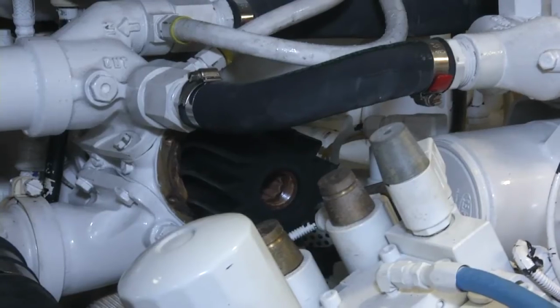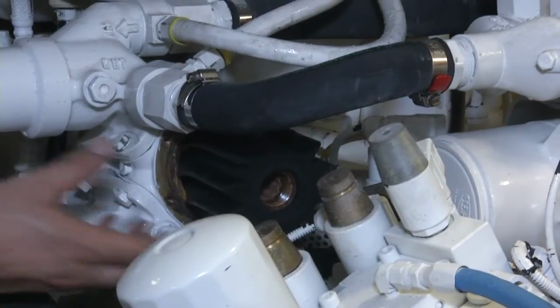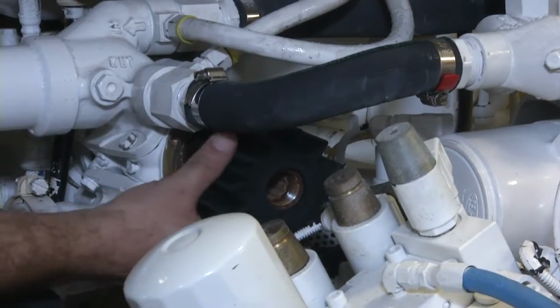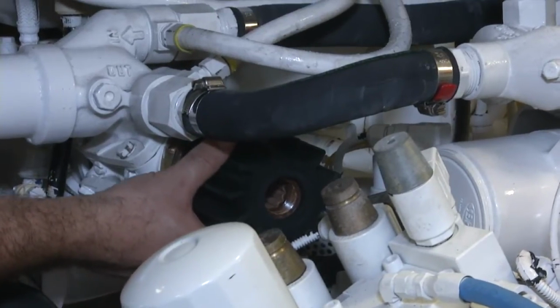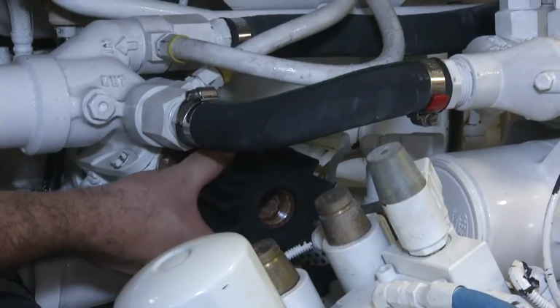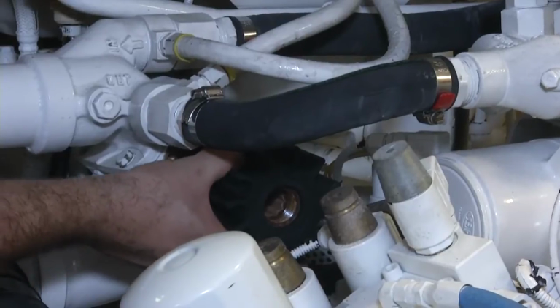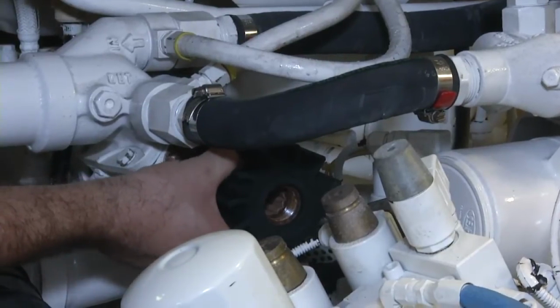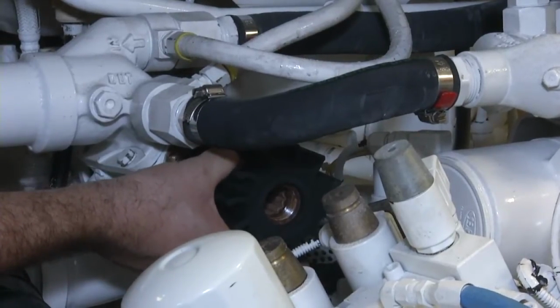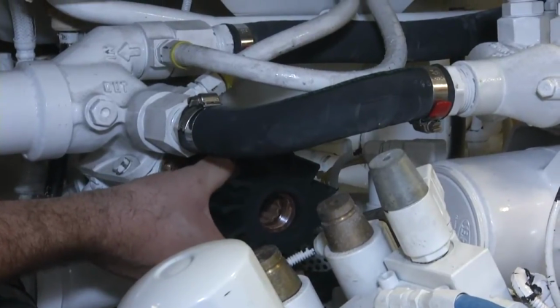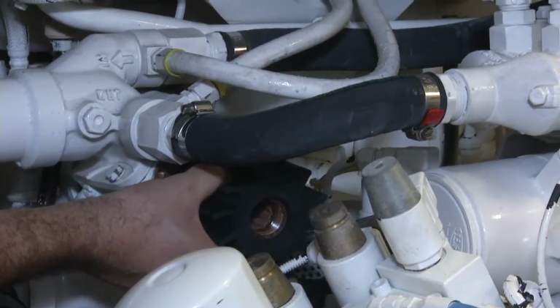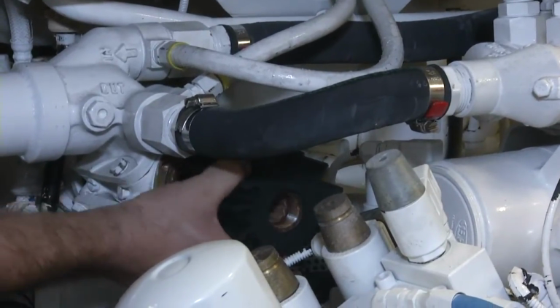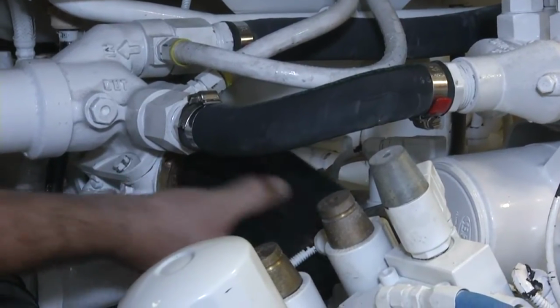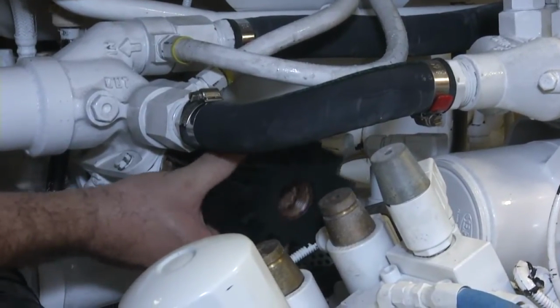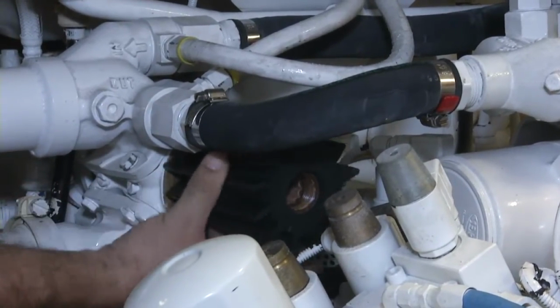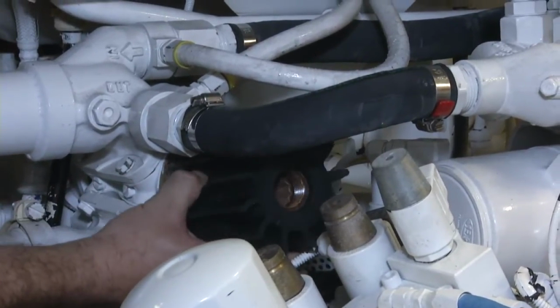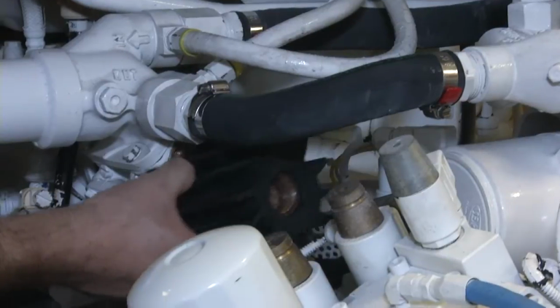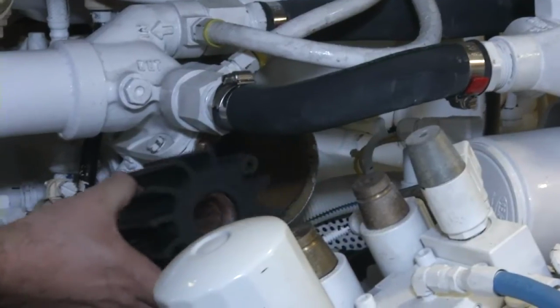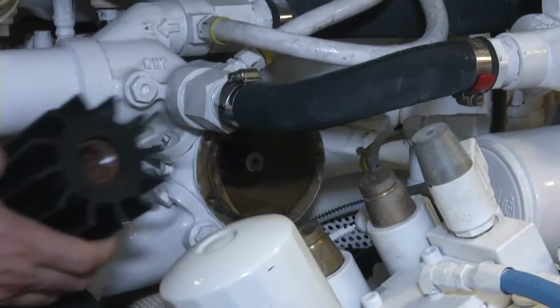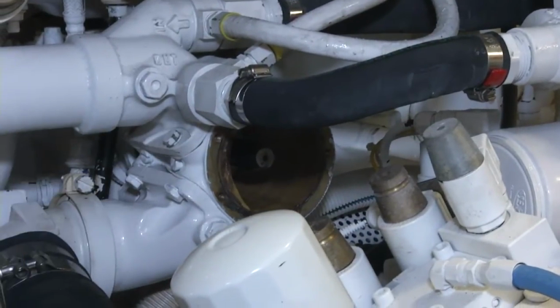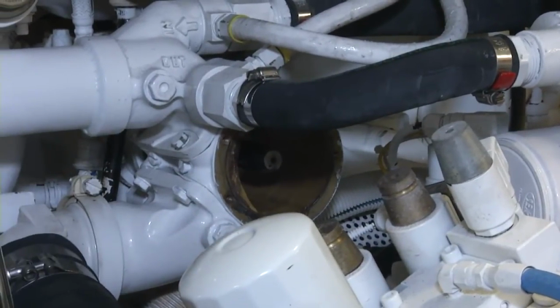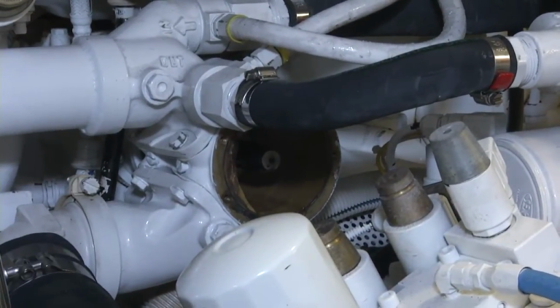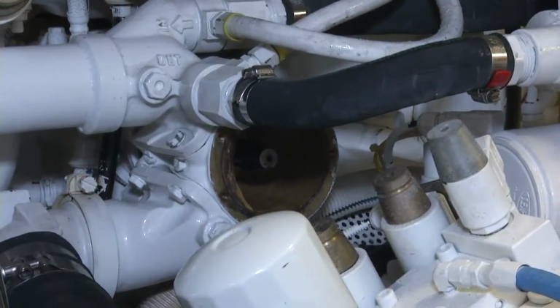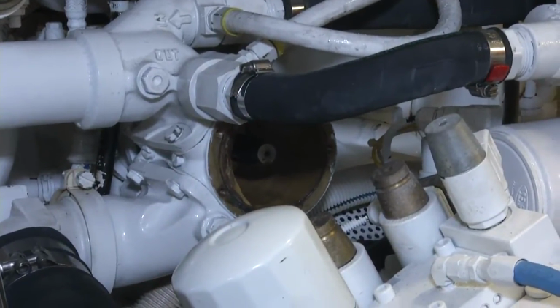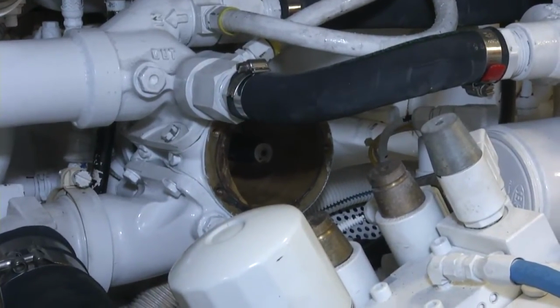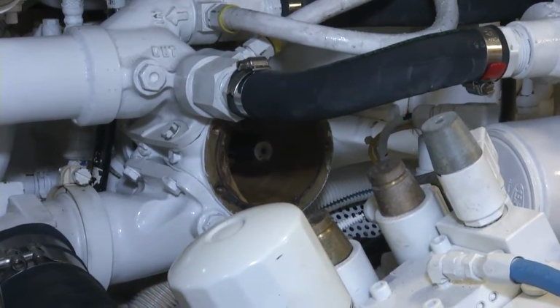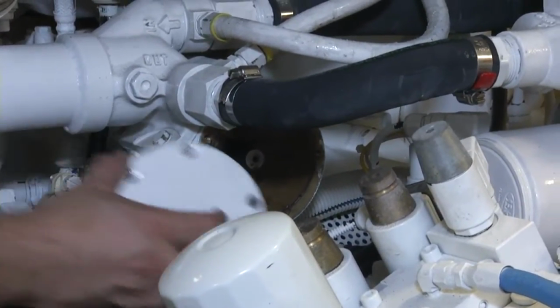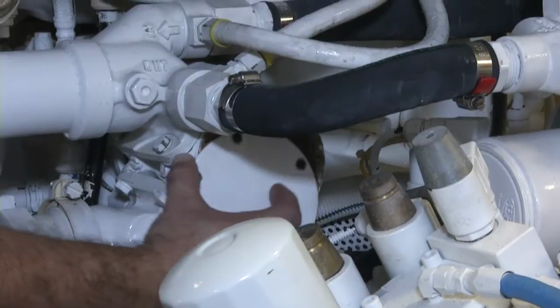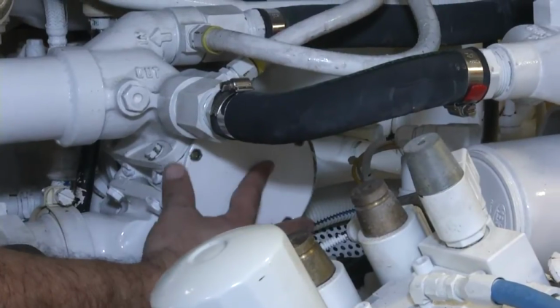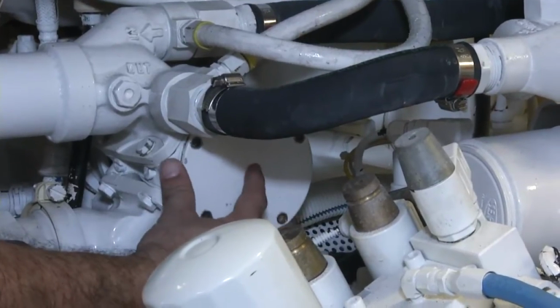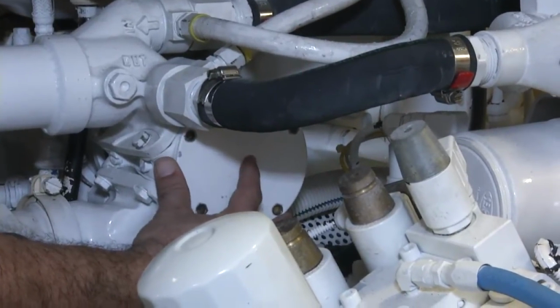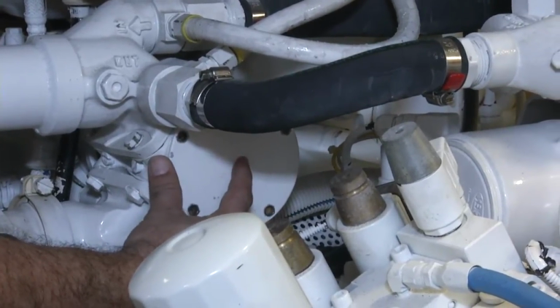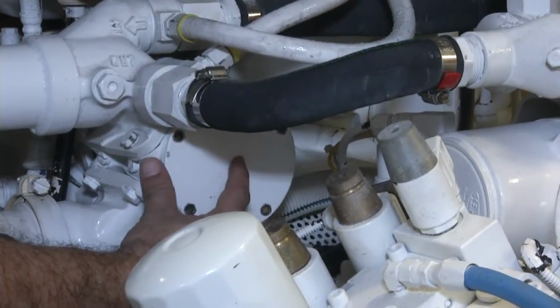Here we can see we're pulling out the impeller for the main engine to allow flow to go through the system. Once the impeller has been removed, we're going to add the cap back in to make sure flow stays in there.